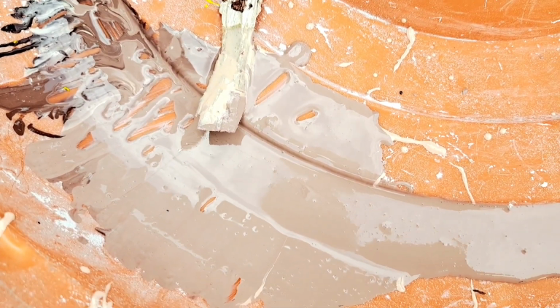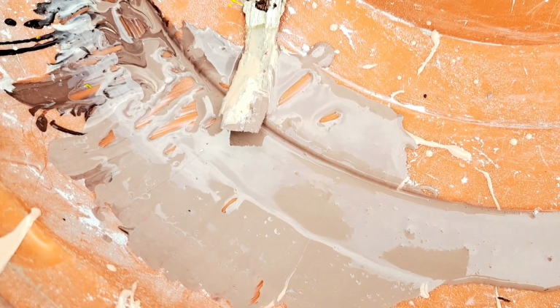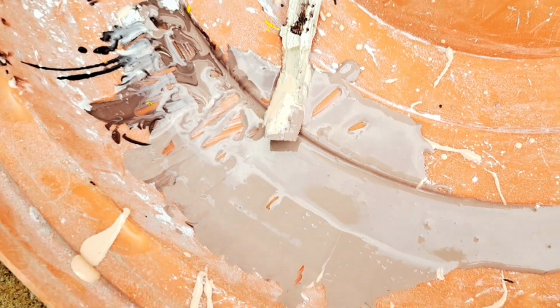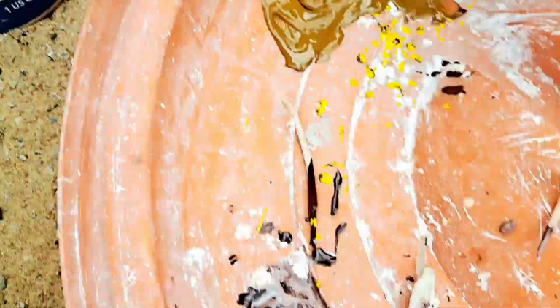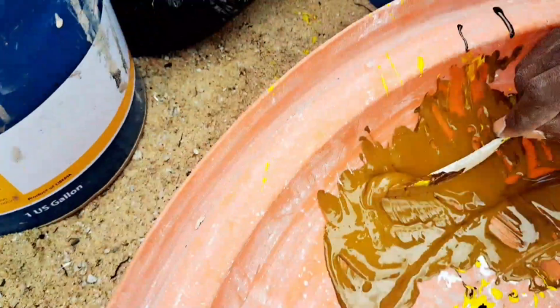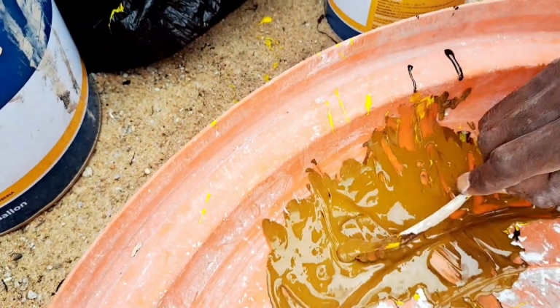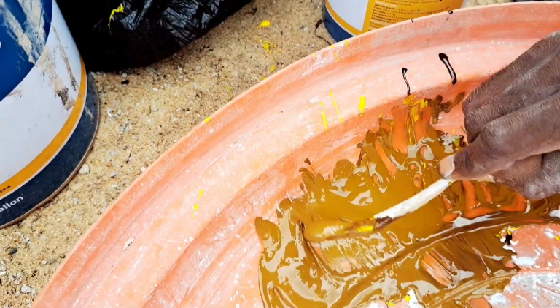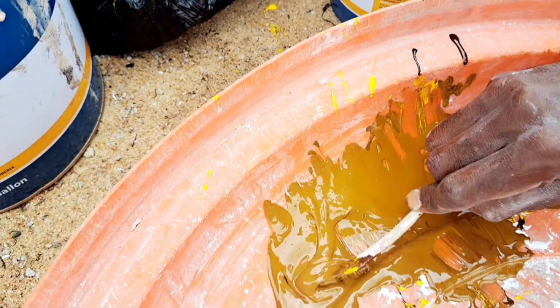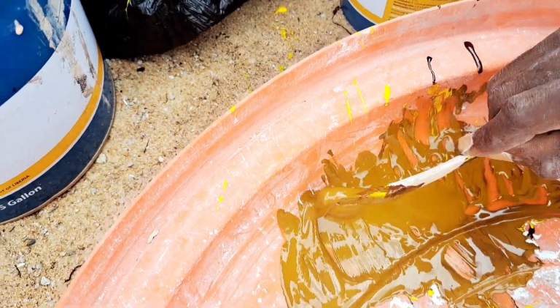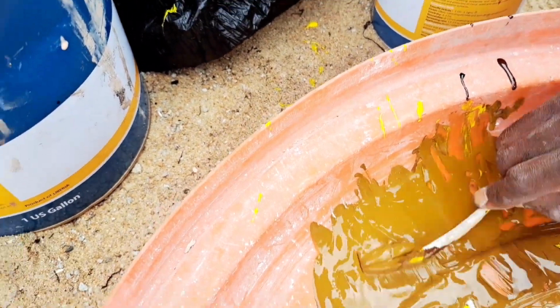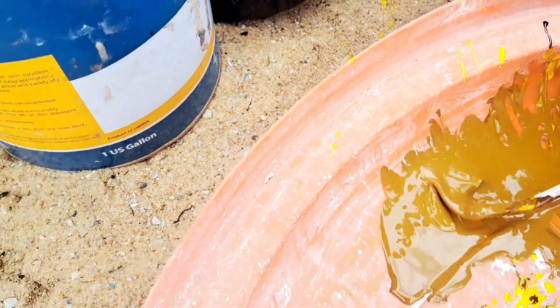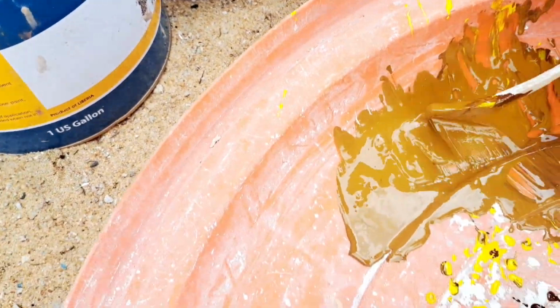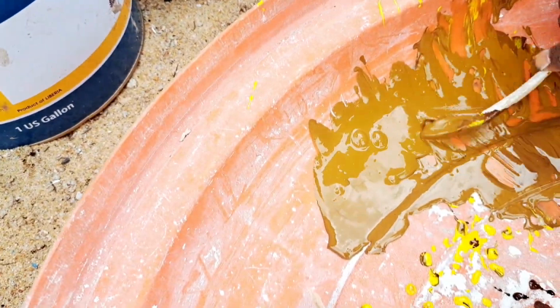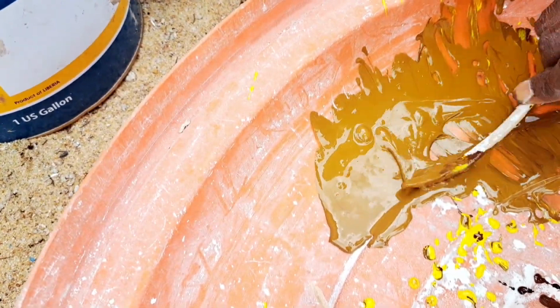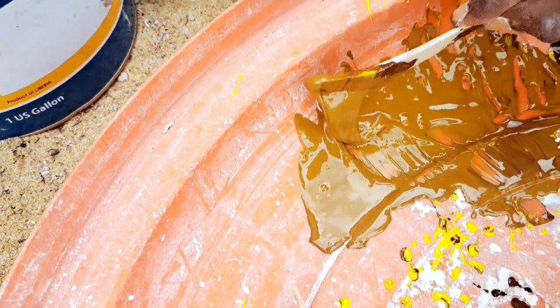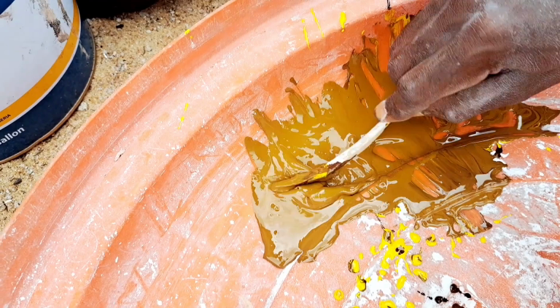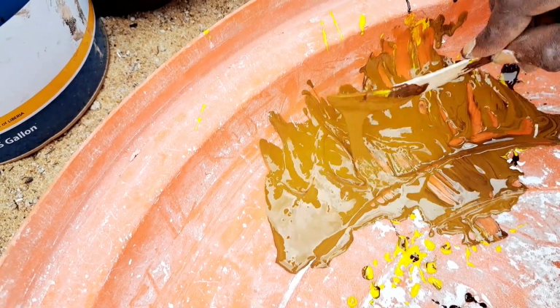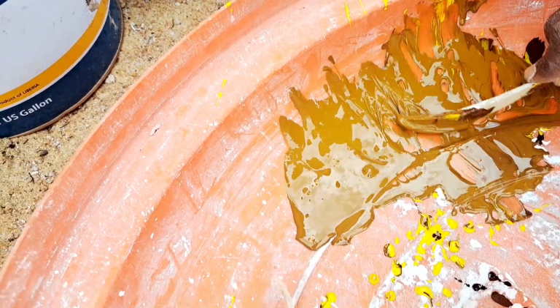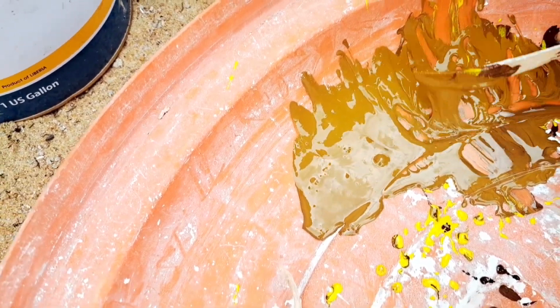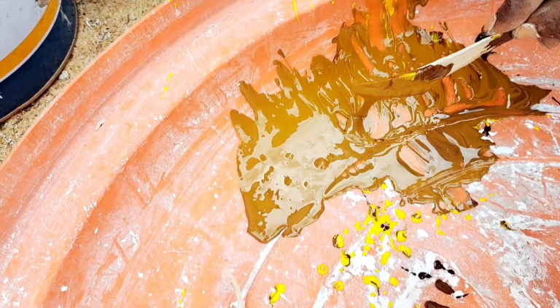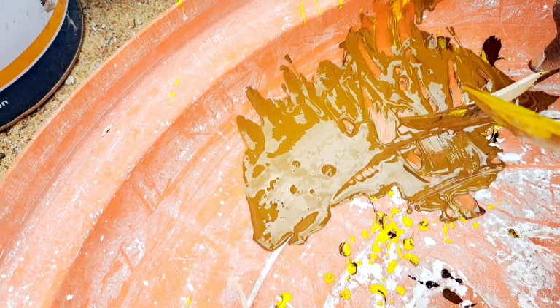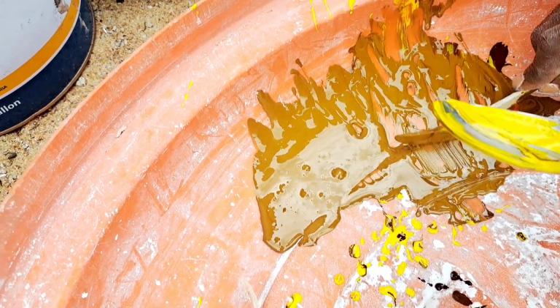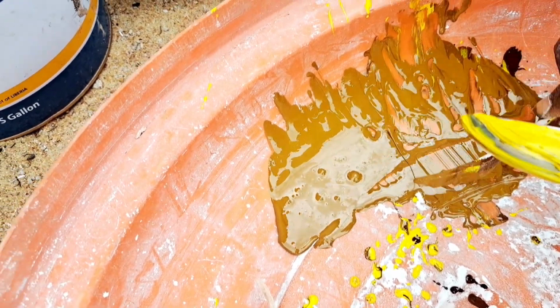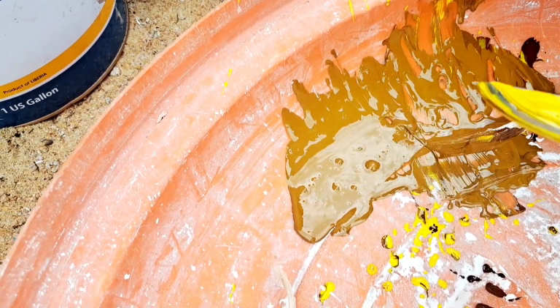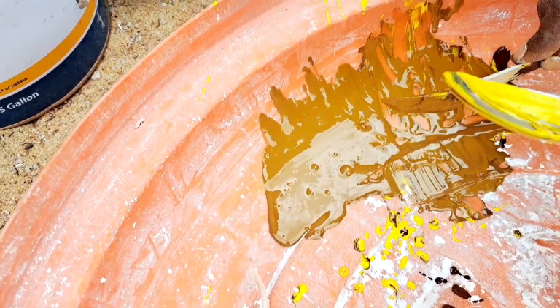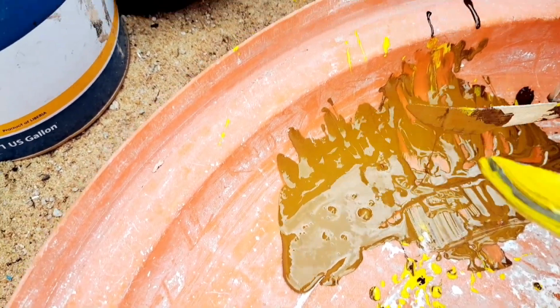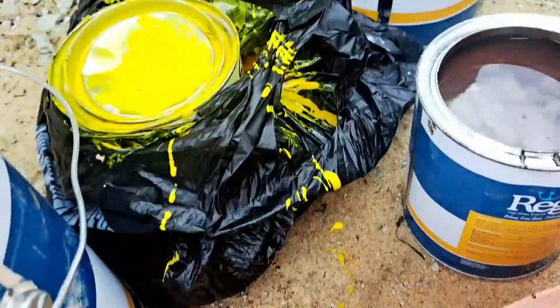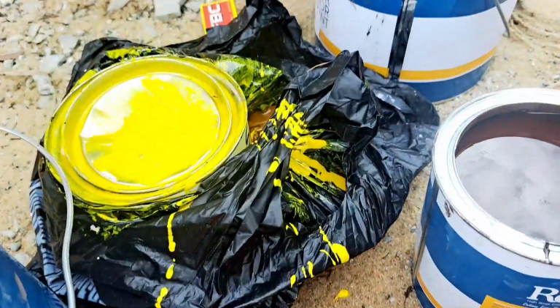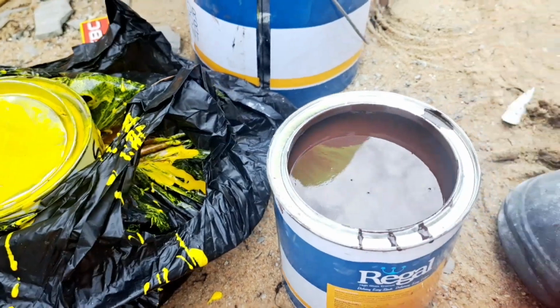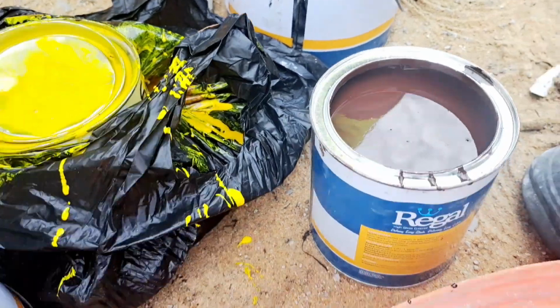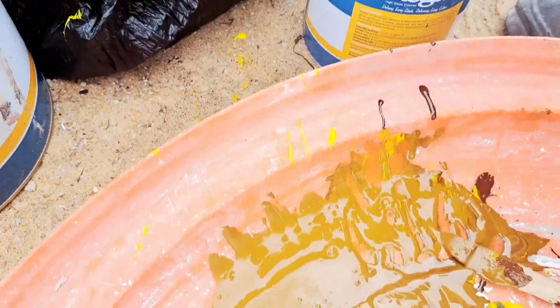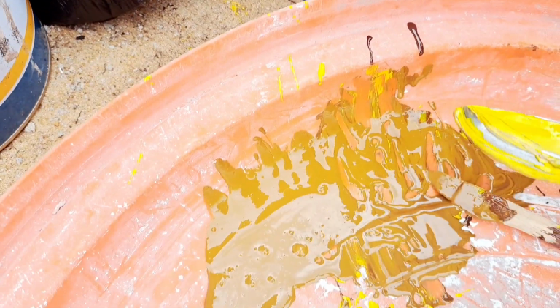Now we just mixed chocolate brown with yellow and we're getting a mustard color — you know, mustard. That's not bad, that's a nice little color too. So we mixed these two together and we got this here.